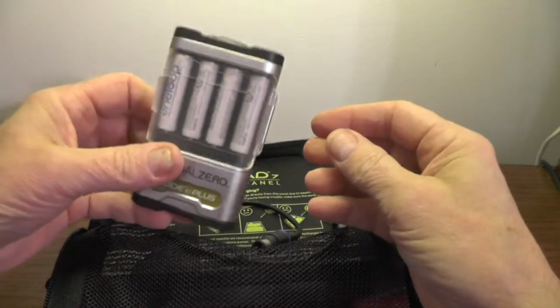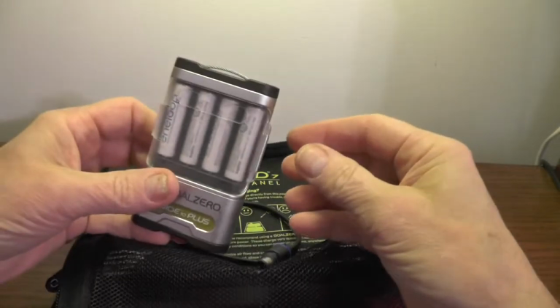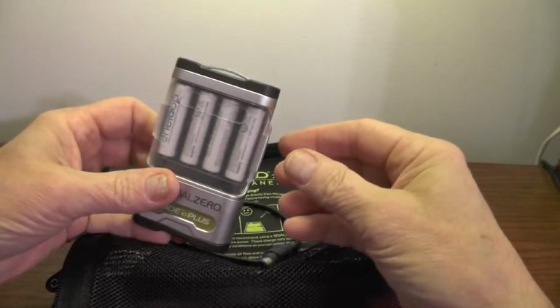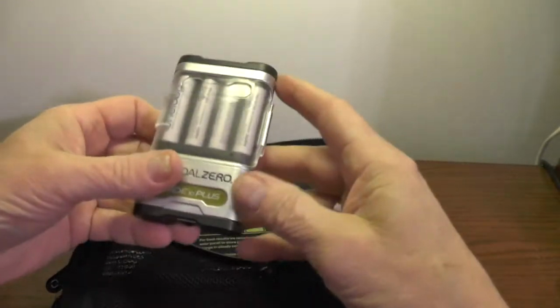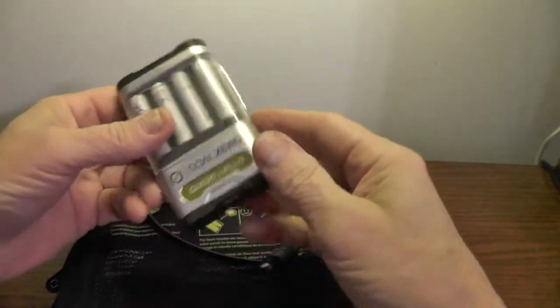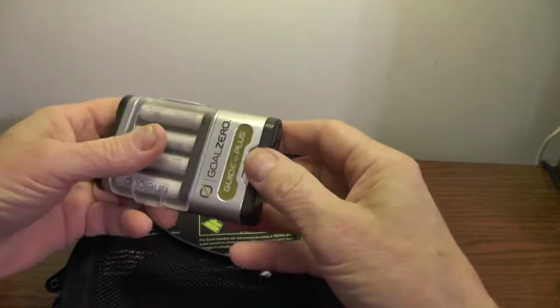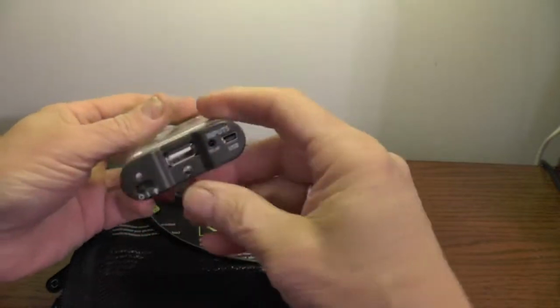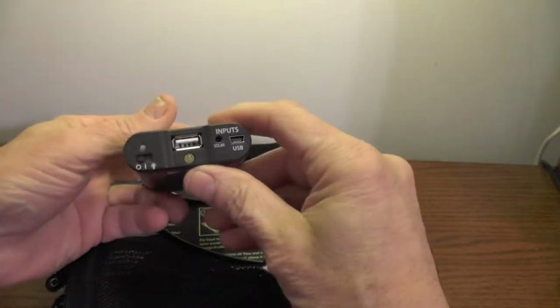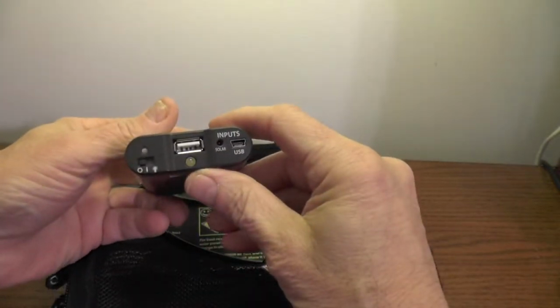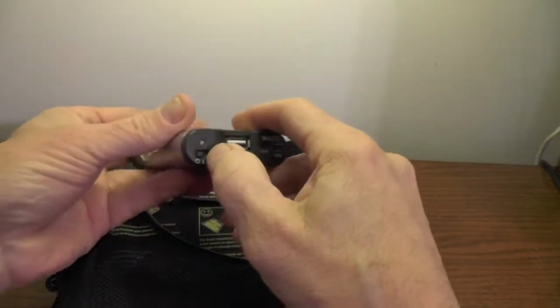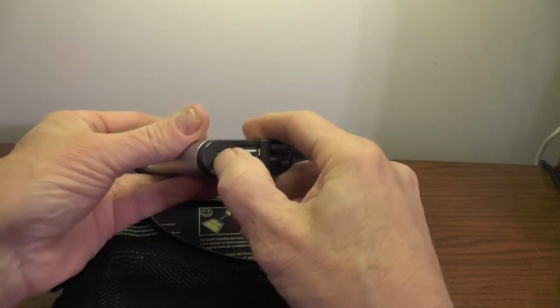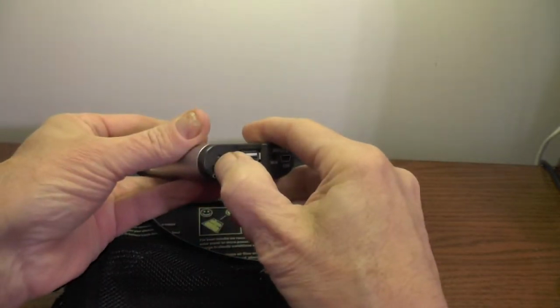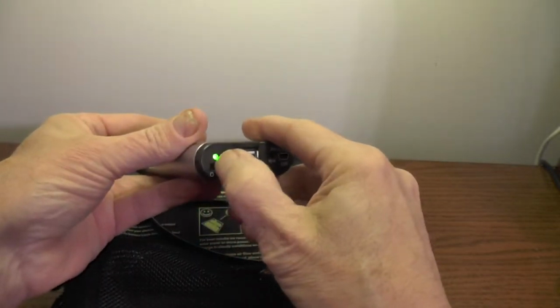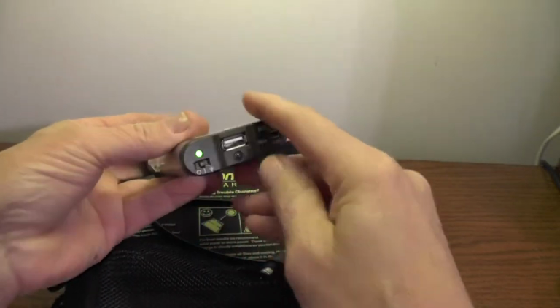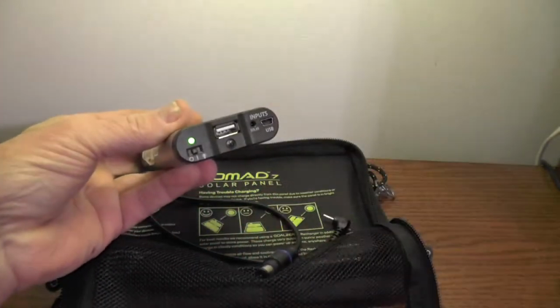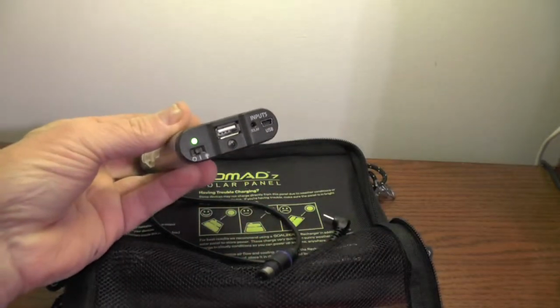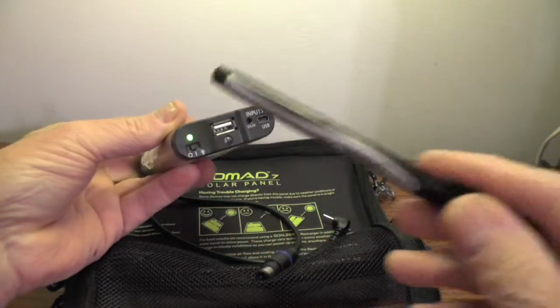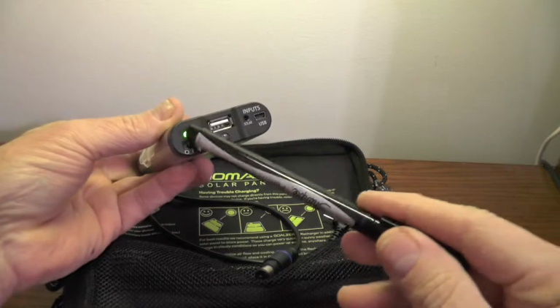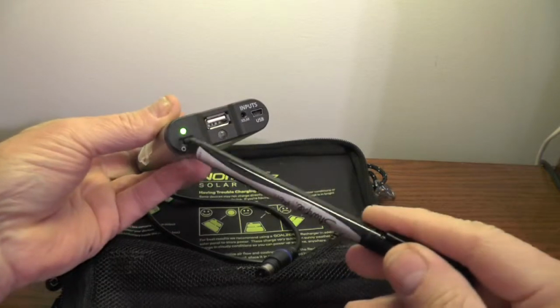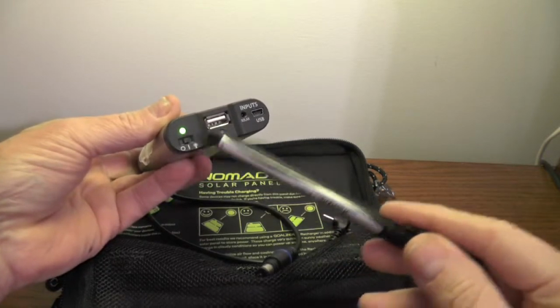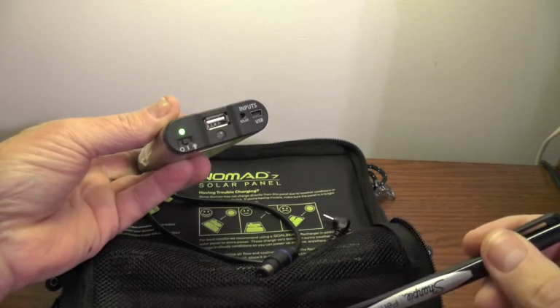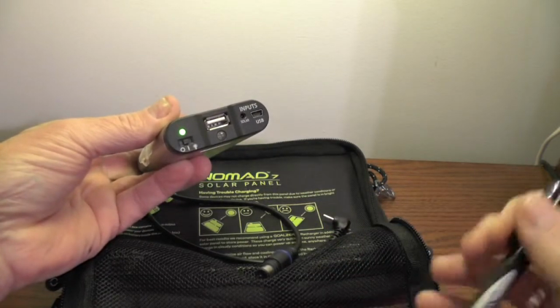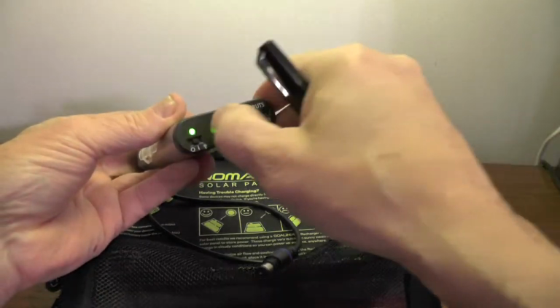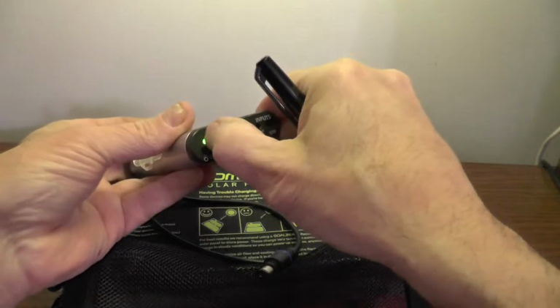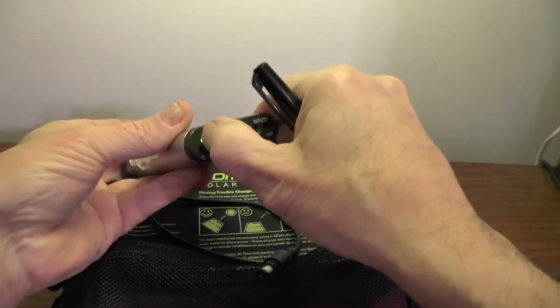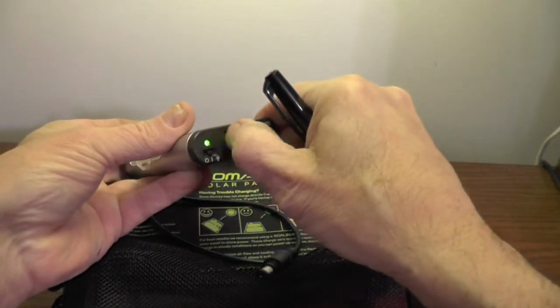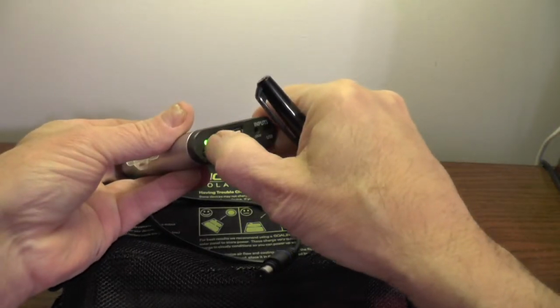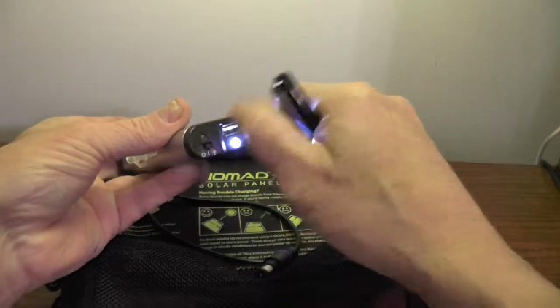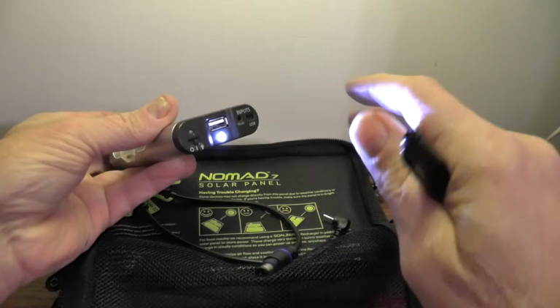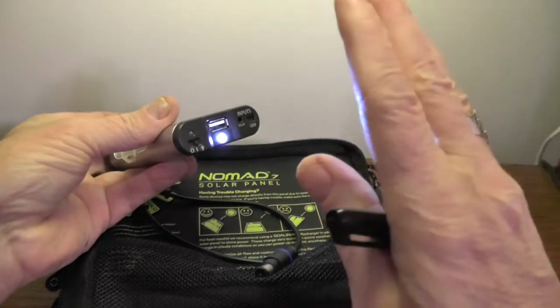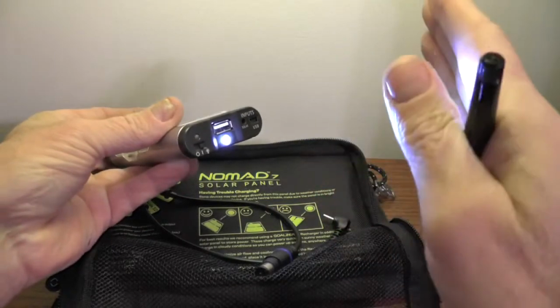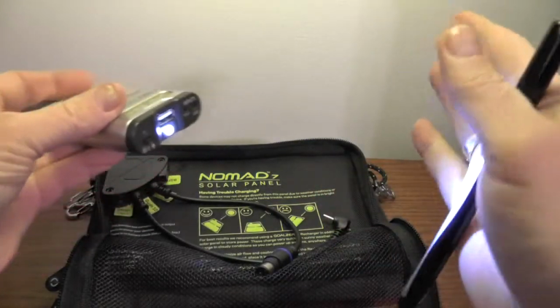On a sunny day with the Guide 10 in a pouch and the Nomad 7 strapped to my rear rack, I can charge the Guide twice. A steady green light means the Guide is fully charged. There's also a handy little LED light built right in.